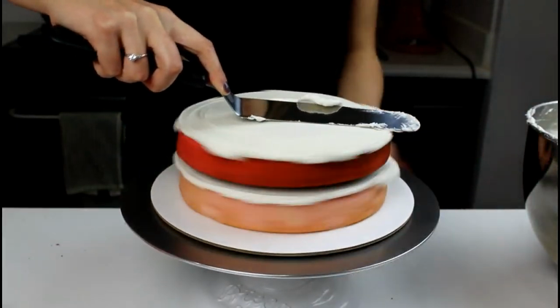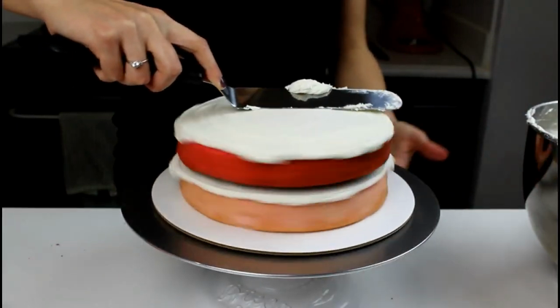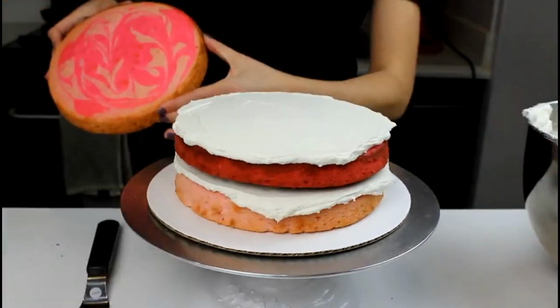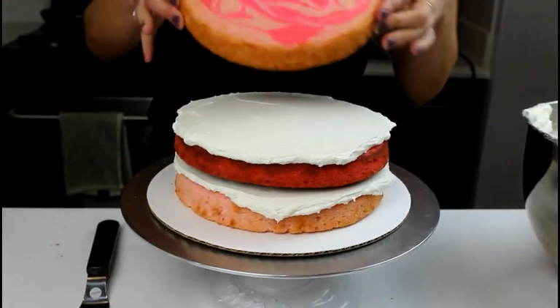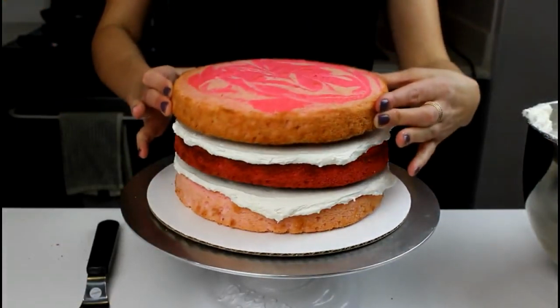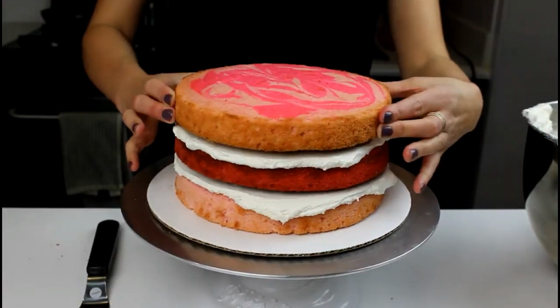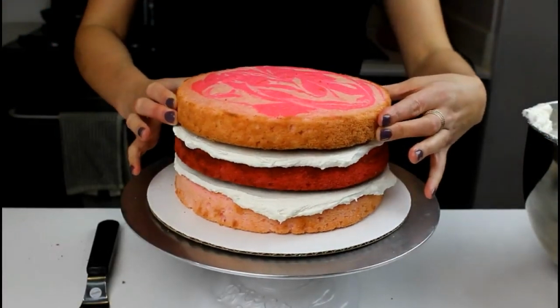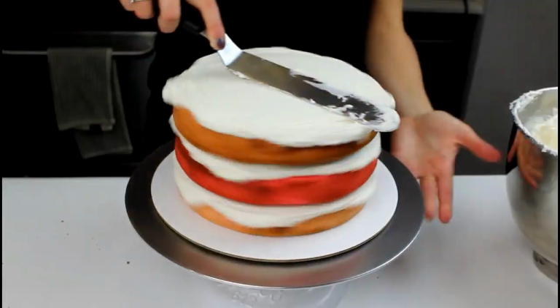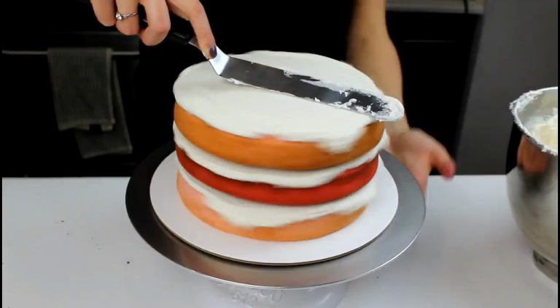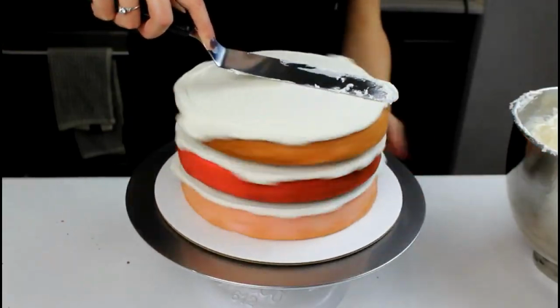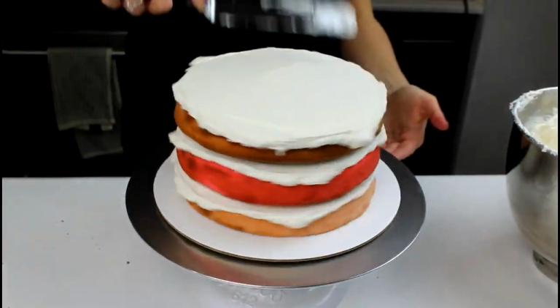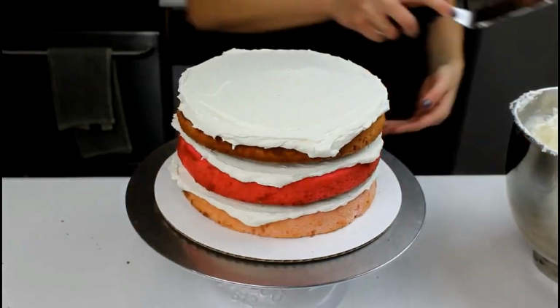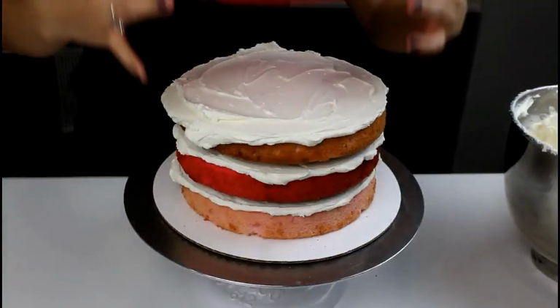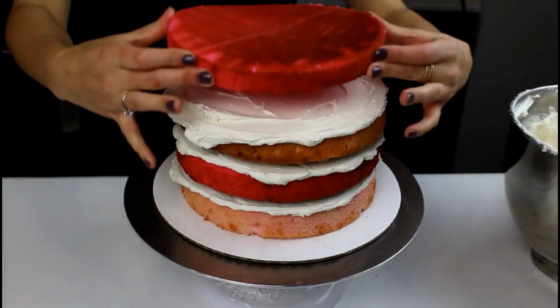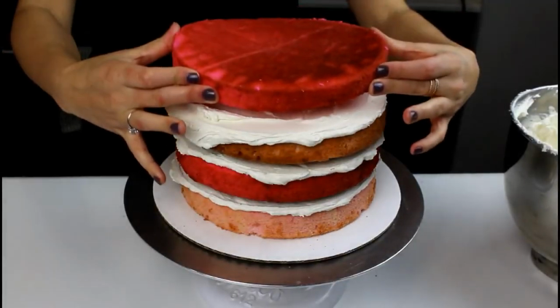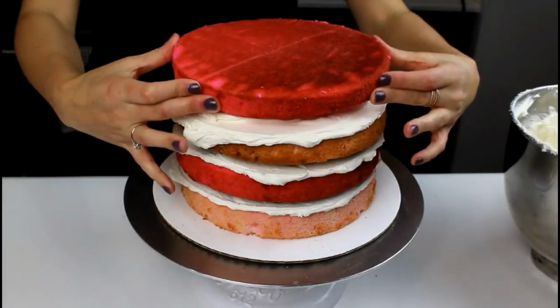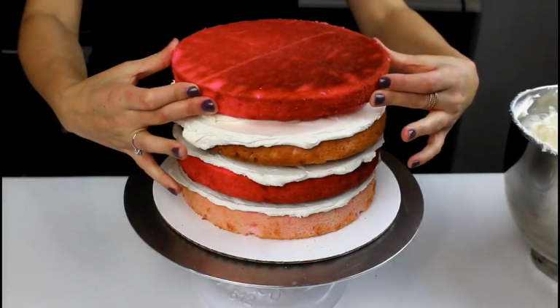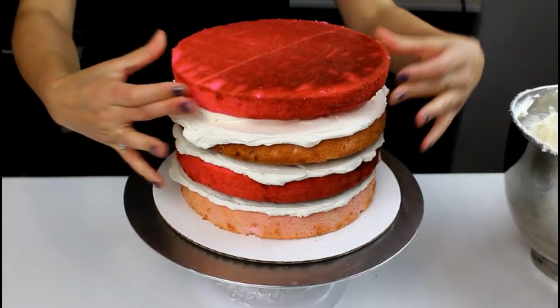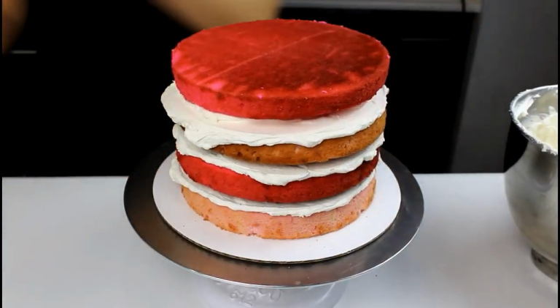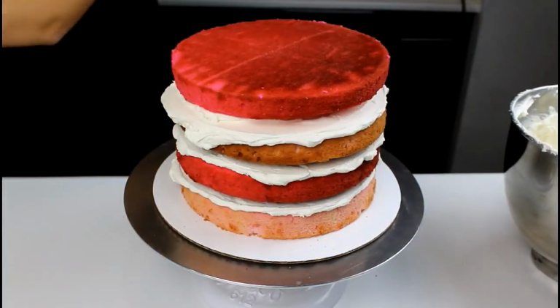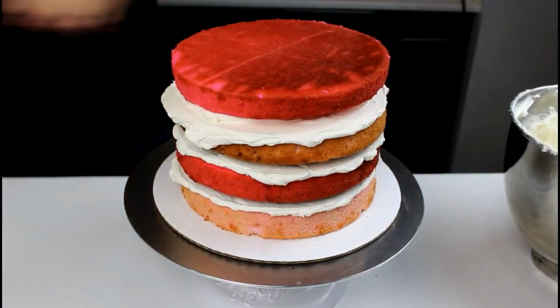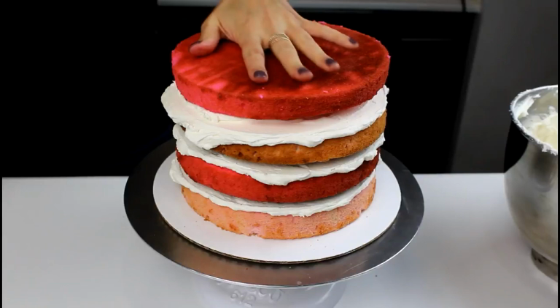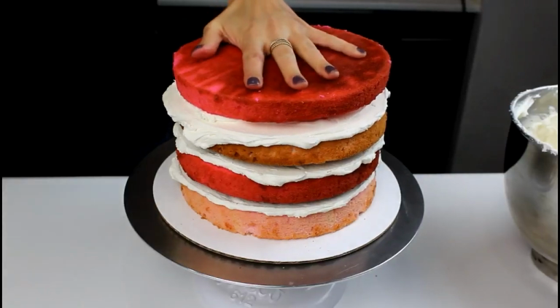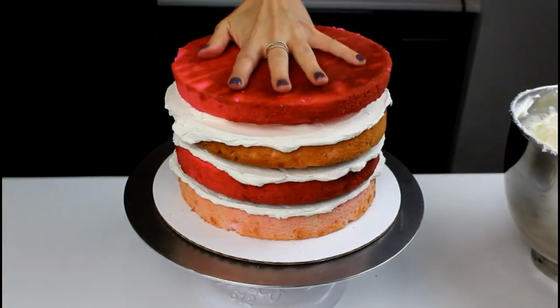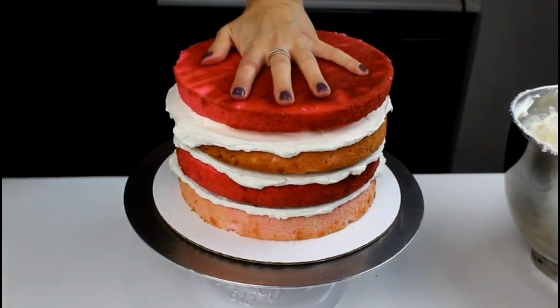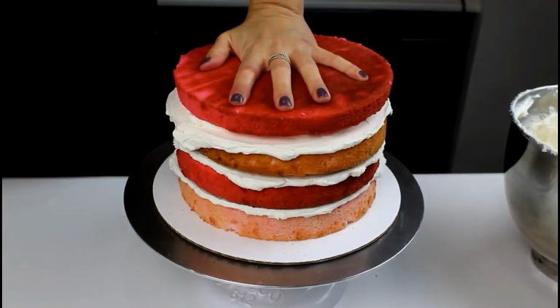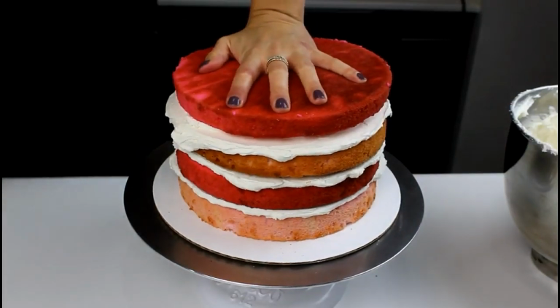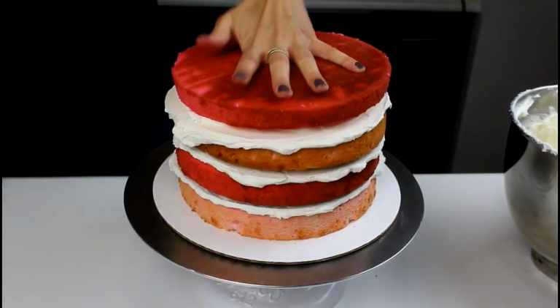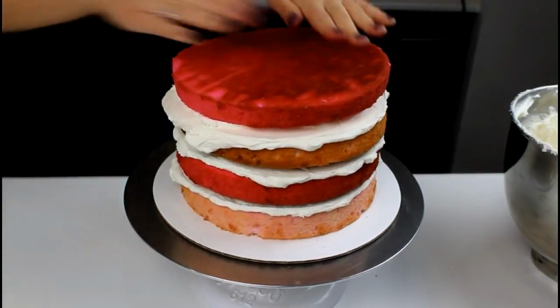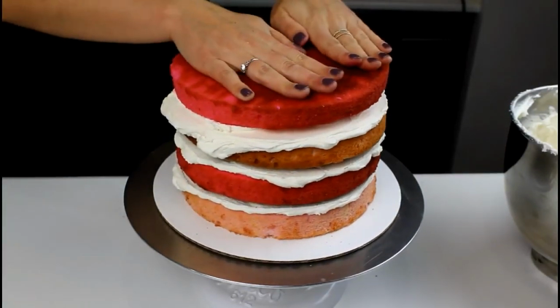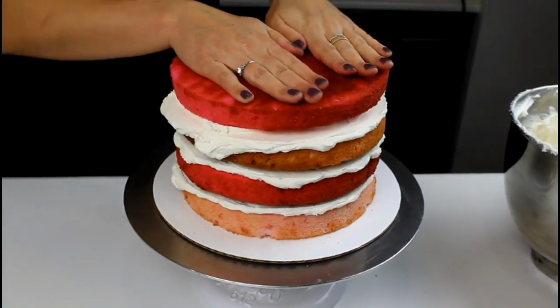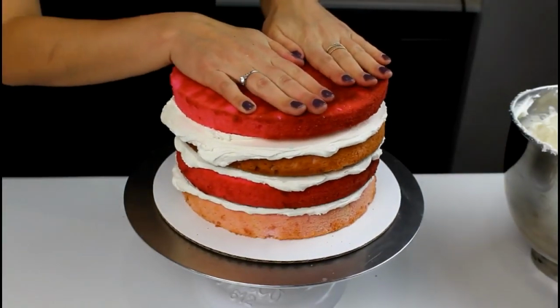I'm using an offset spatula to smooth my buttercream, and it's important that we get a nice even layer of buttercream between our cake layers. Now that our cake layers are stacked, I like to press down on the cake layers to make sure there aren't any extra air bubbles trapped in our buttercream.